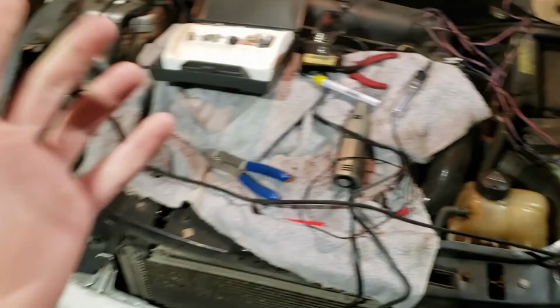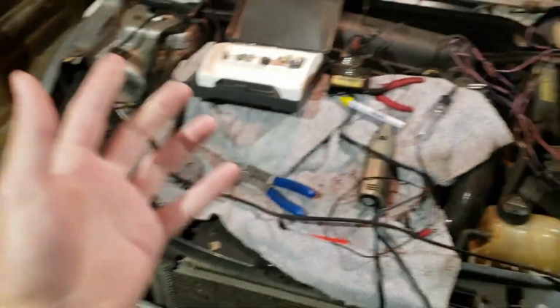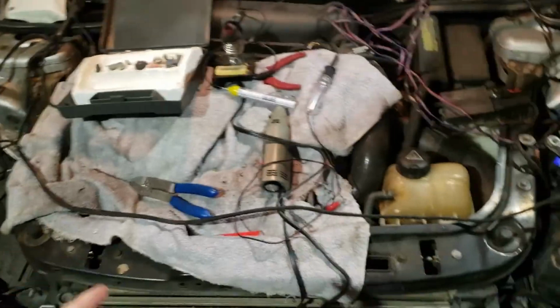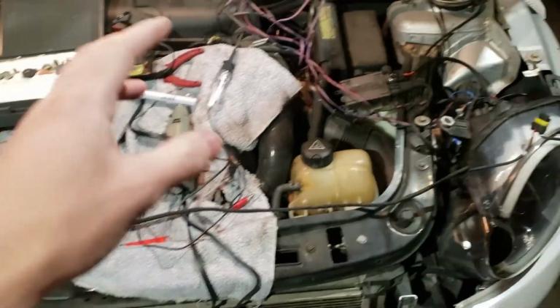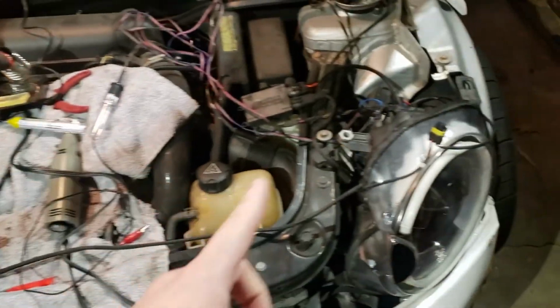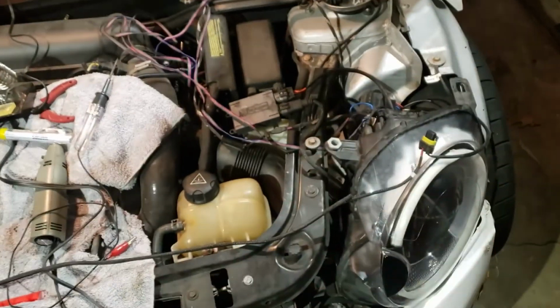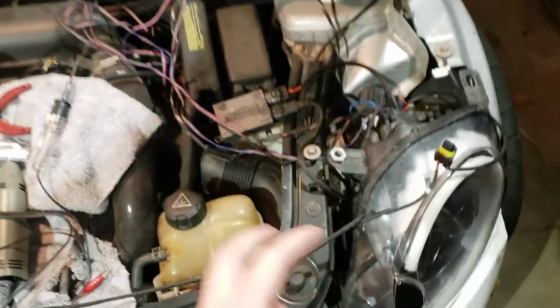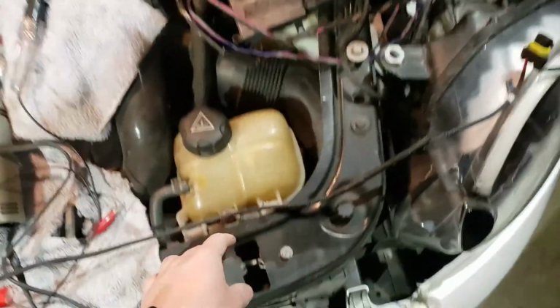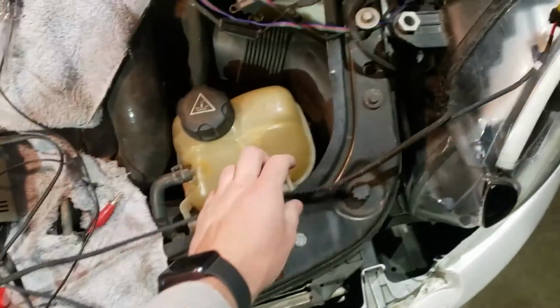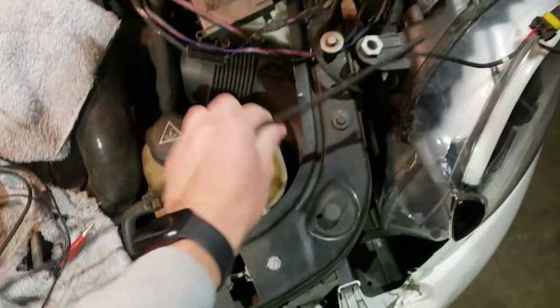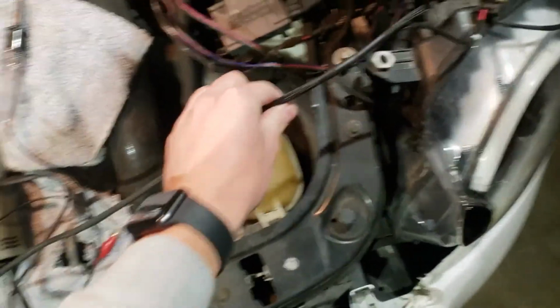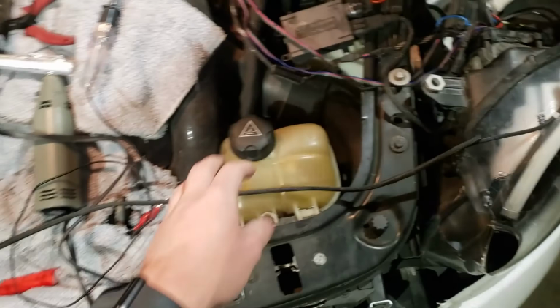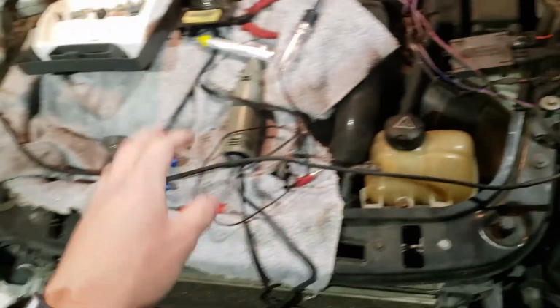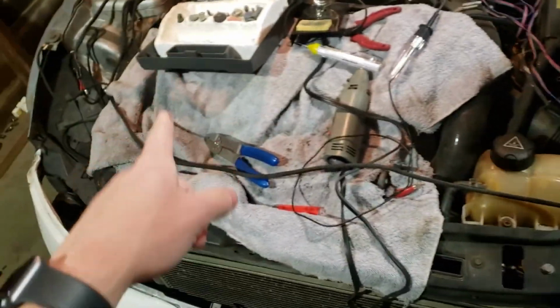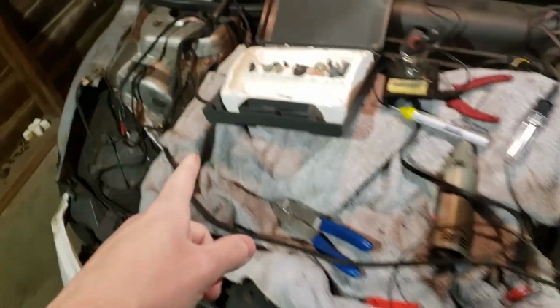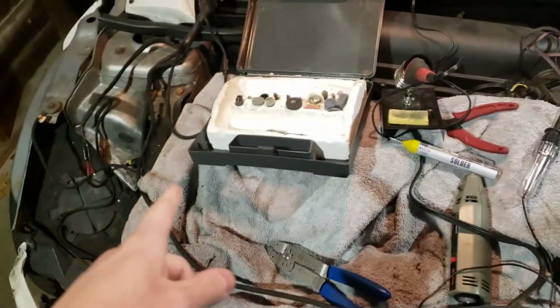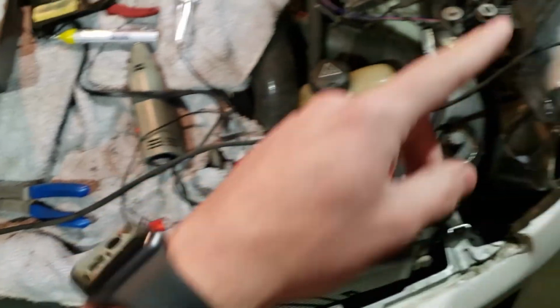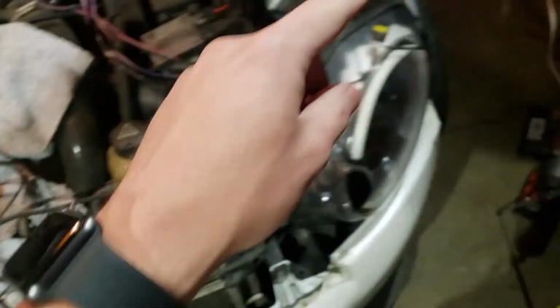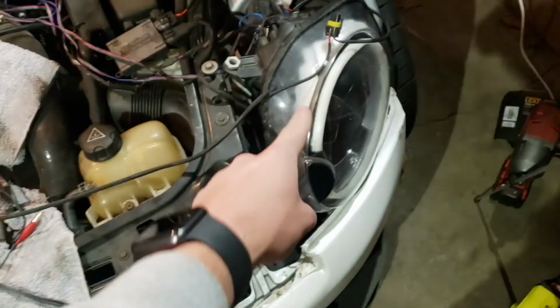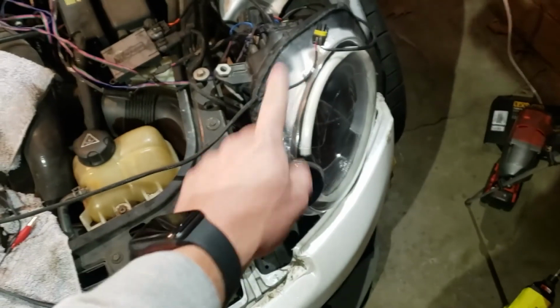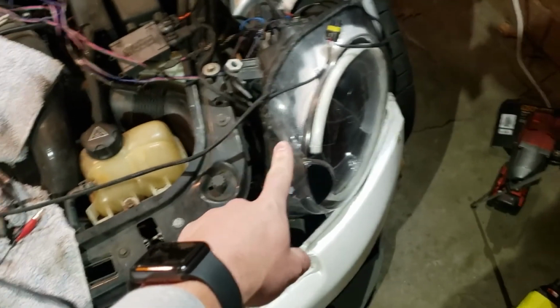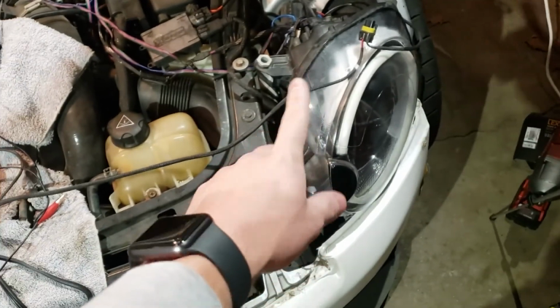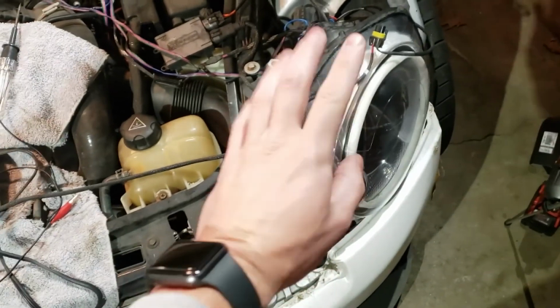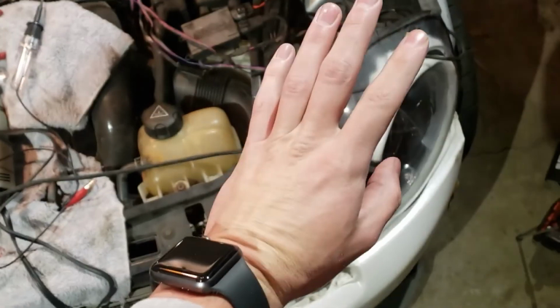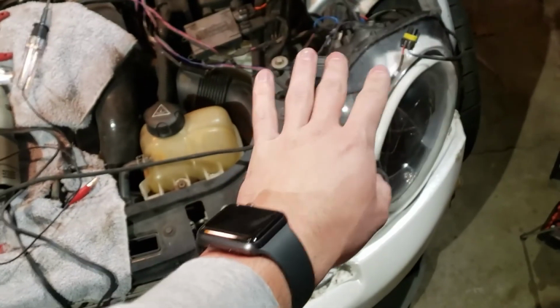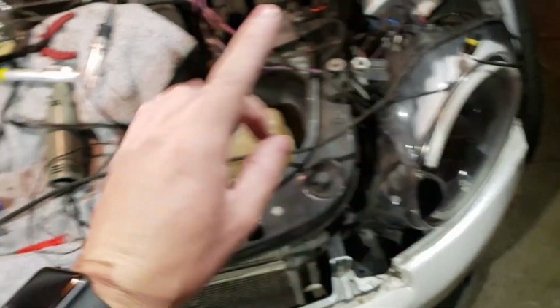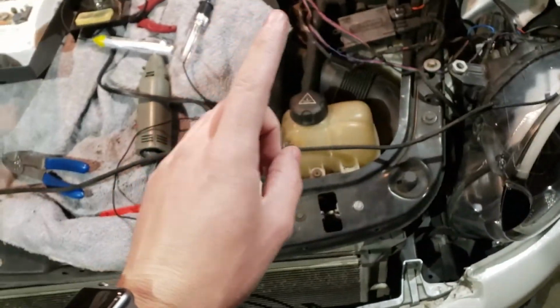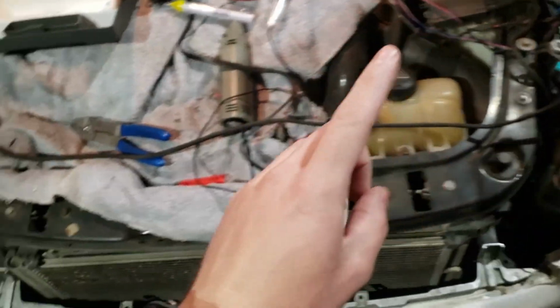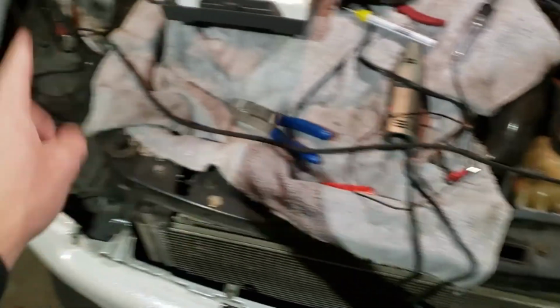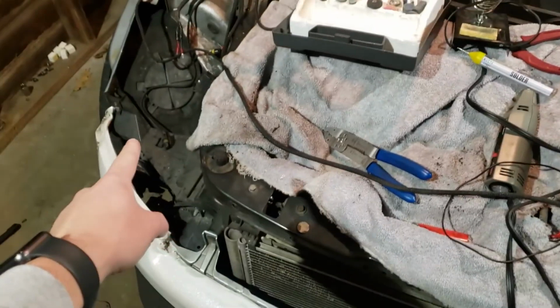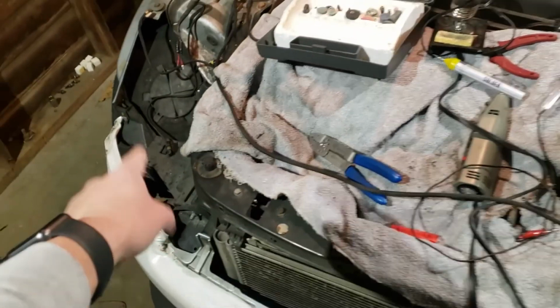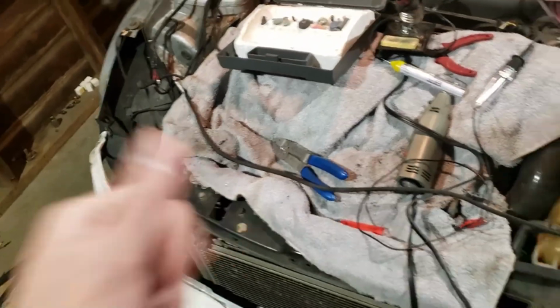Alright guys, we're continuing where we left off here. I'm going to actually pull out this relay harness since we're not going to be using it, and also clean up some of the wiring on this headlight - just zip tying, getting things tidy - and then we're going to go ahead and finish up this headlight.